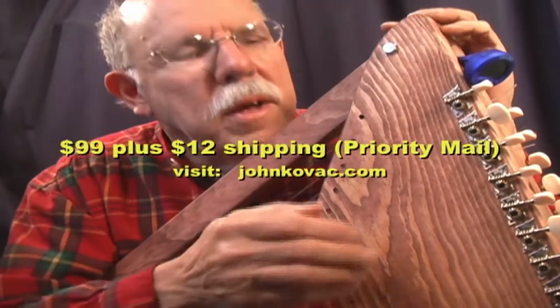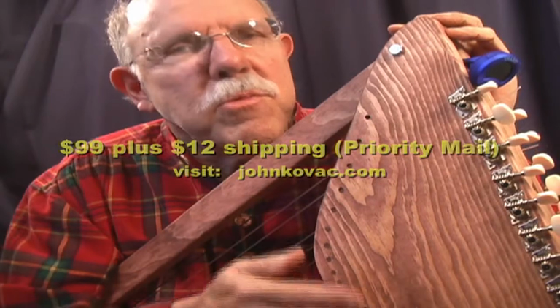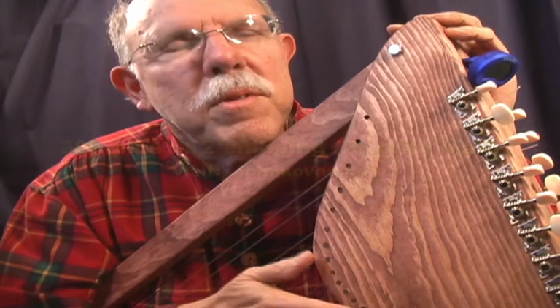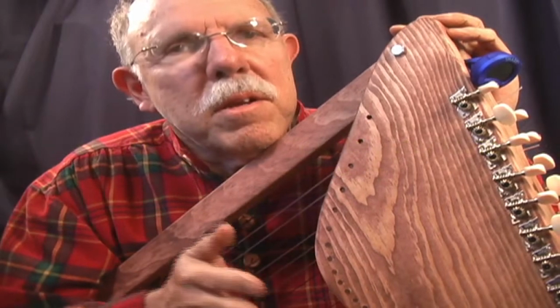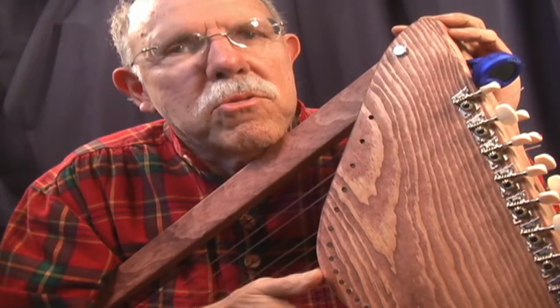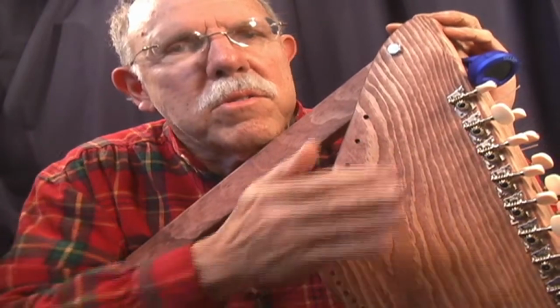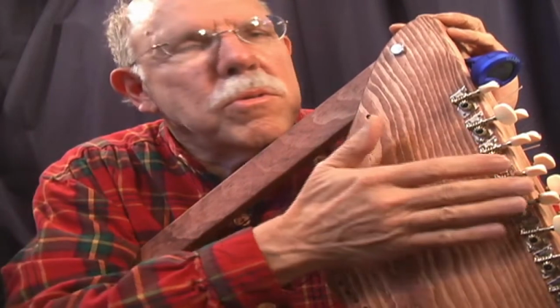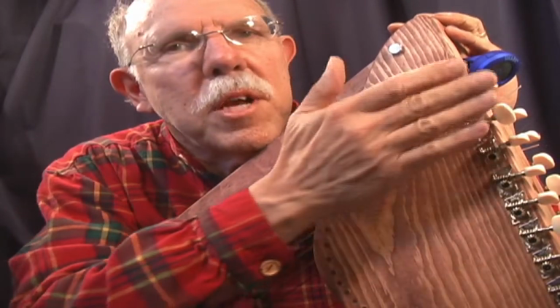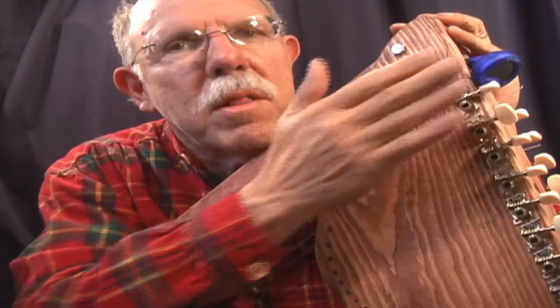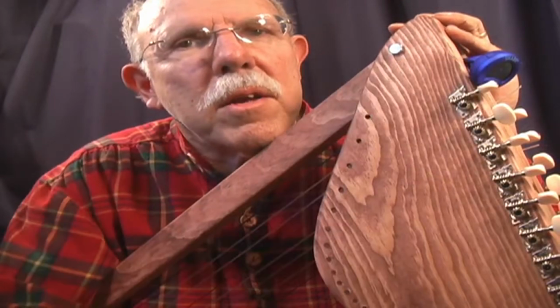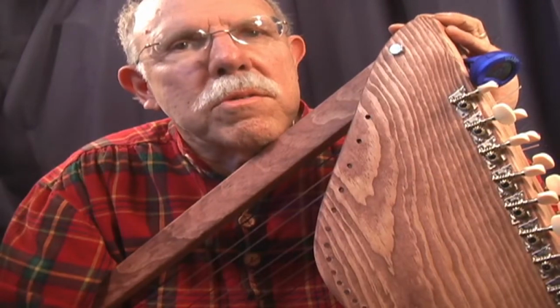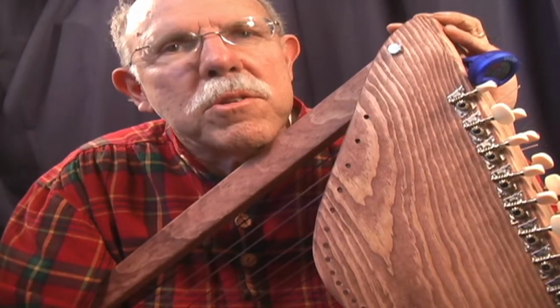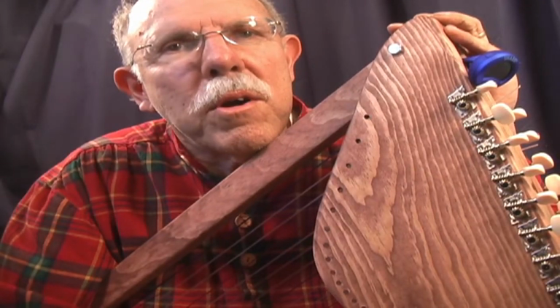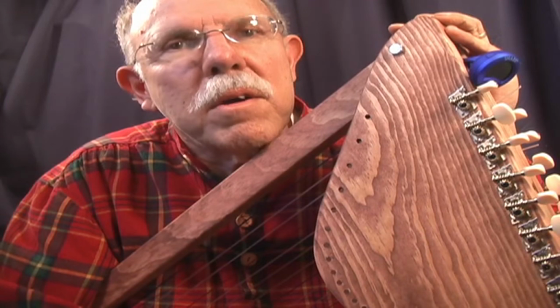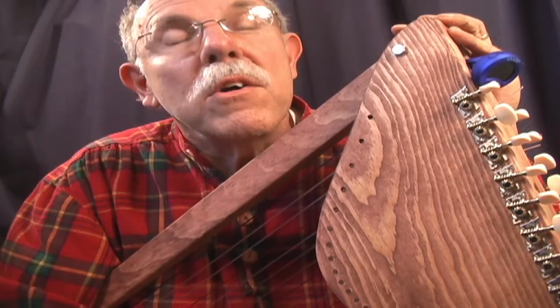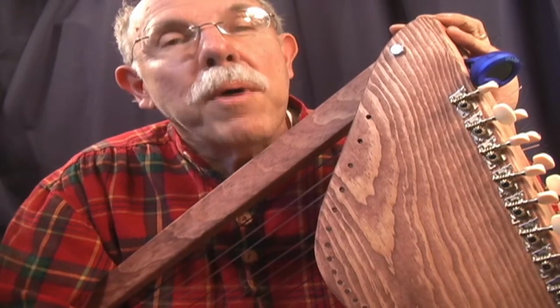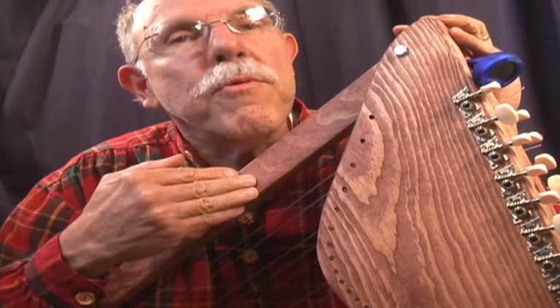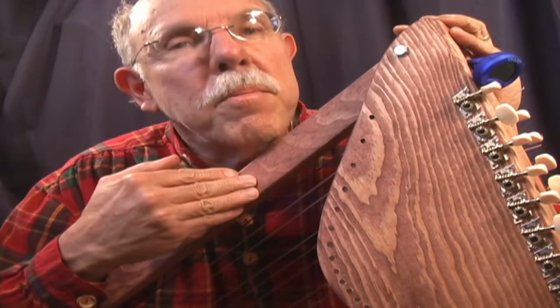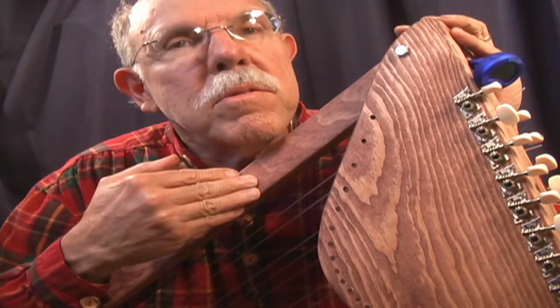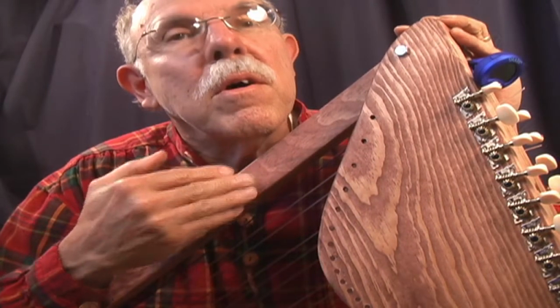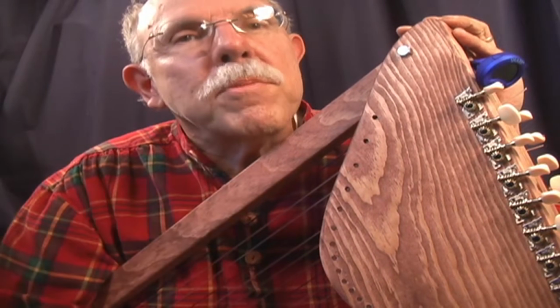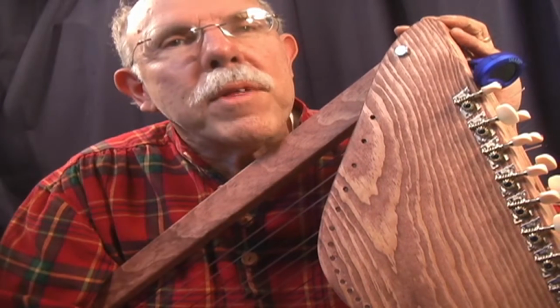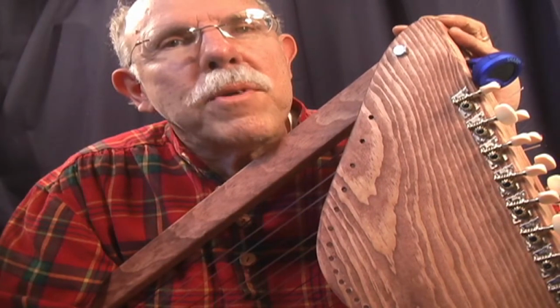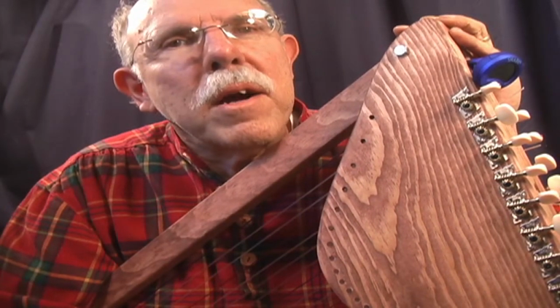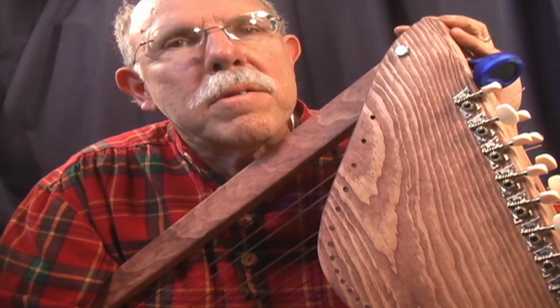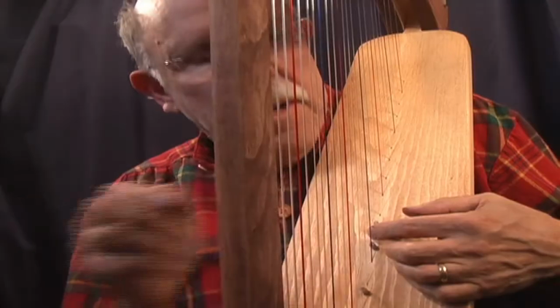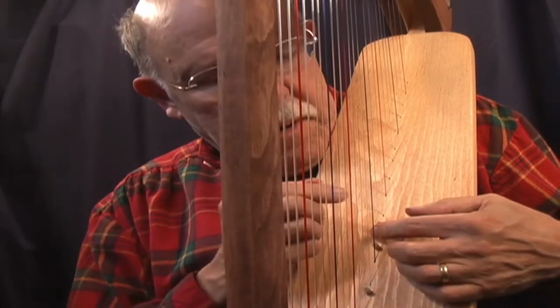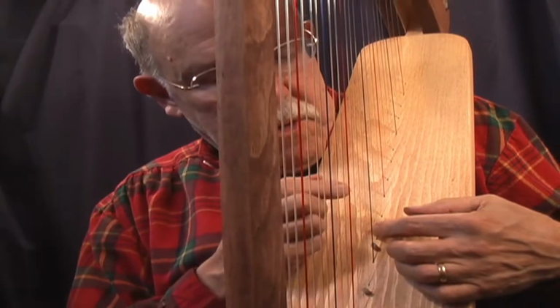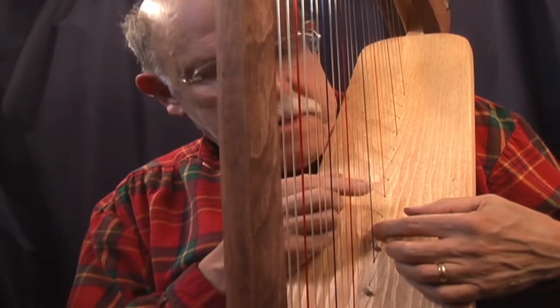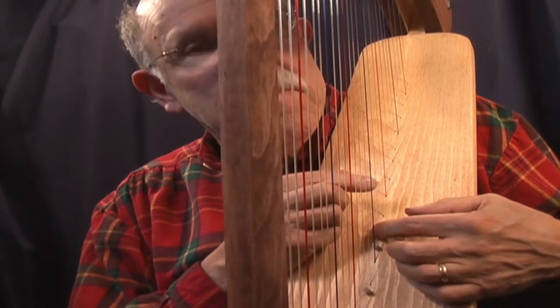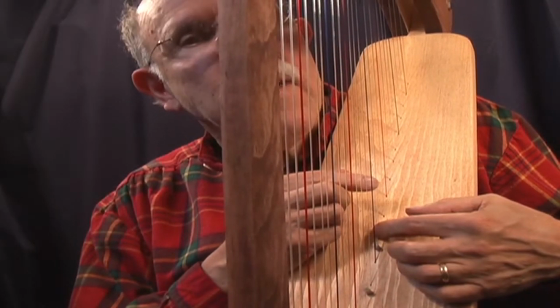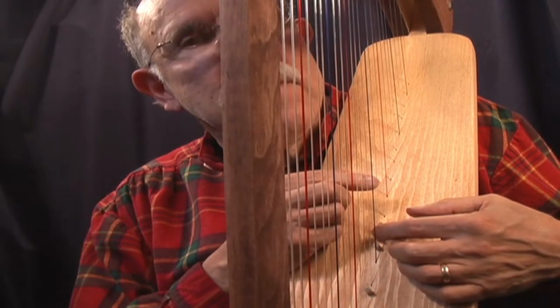It comes with everything you need: the strings, the tuners, even an electronic tuner, some additional hardware. You buy the wood for ten bucks. We supply everything else for $99. It even includes a sharpening system for accidentals.